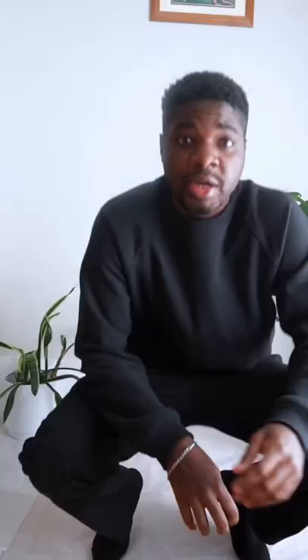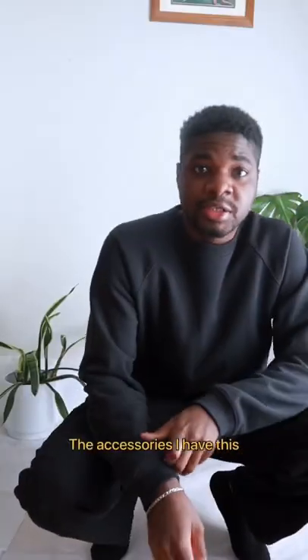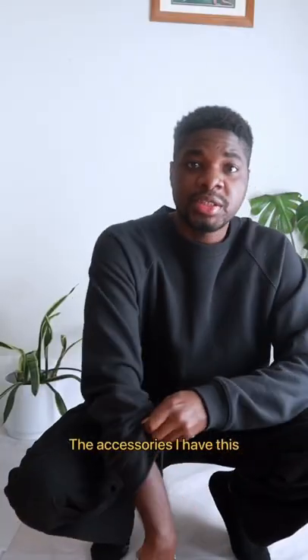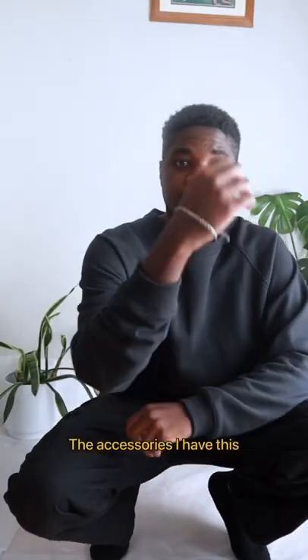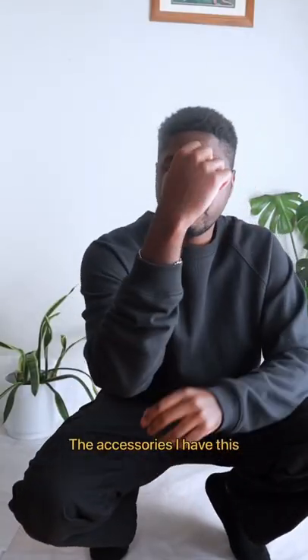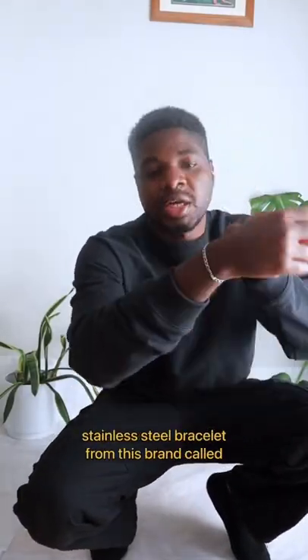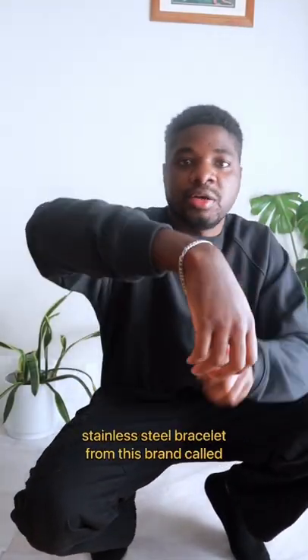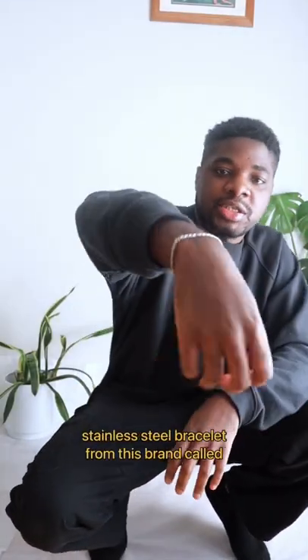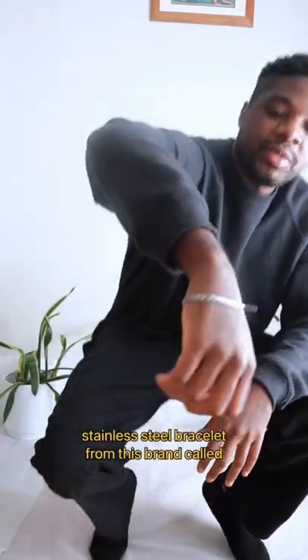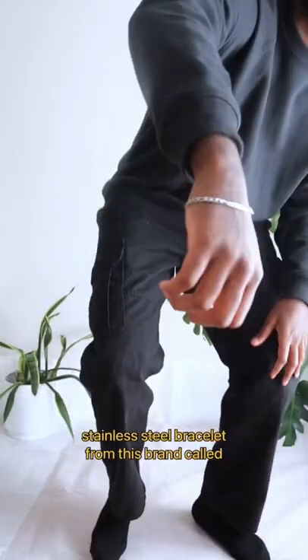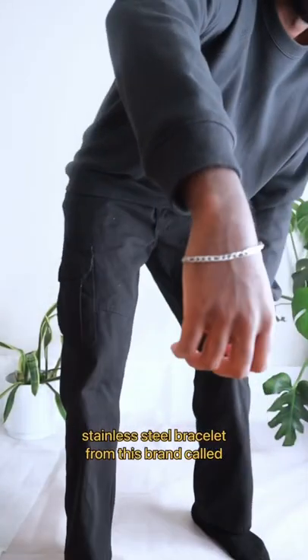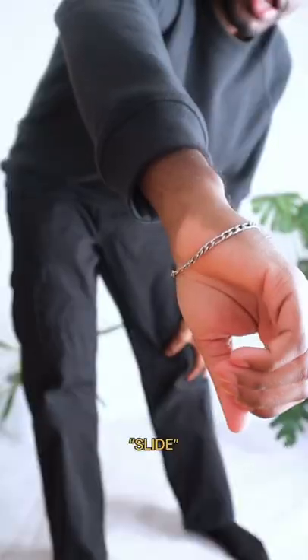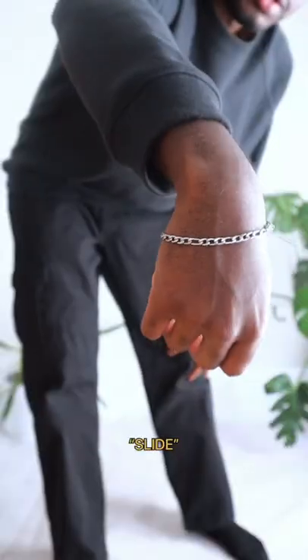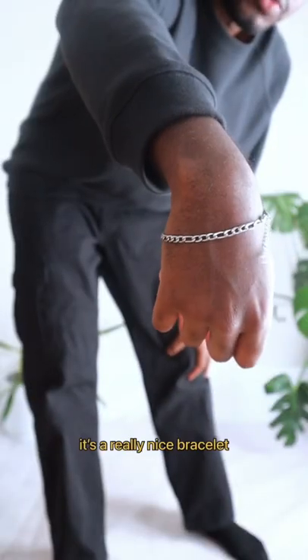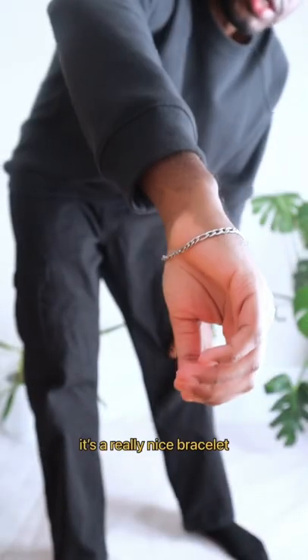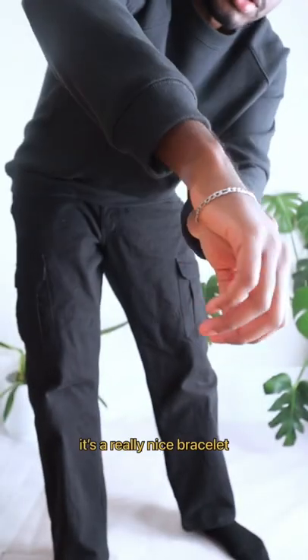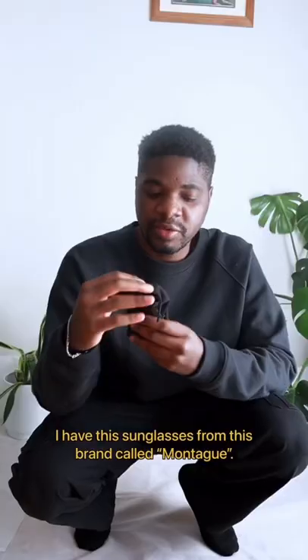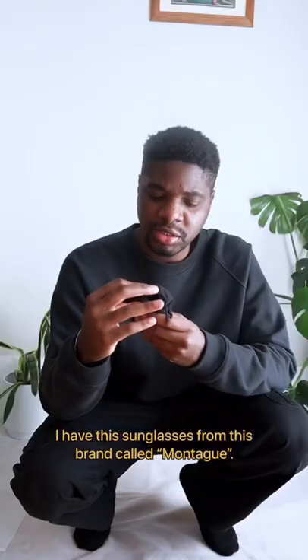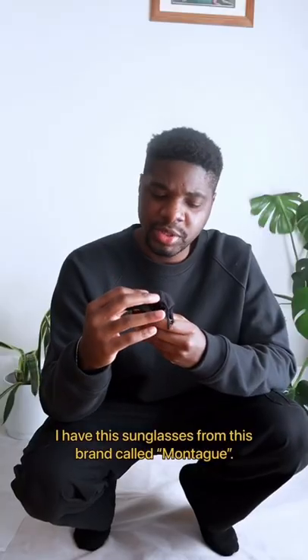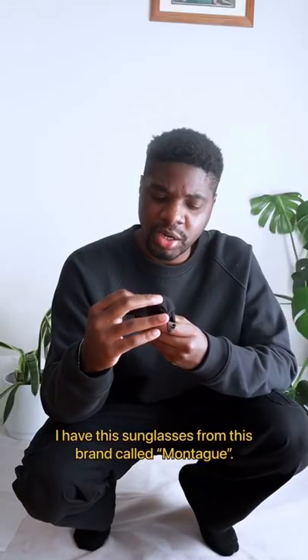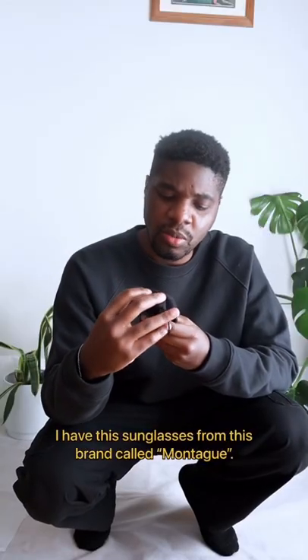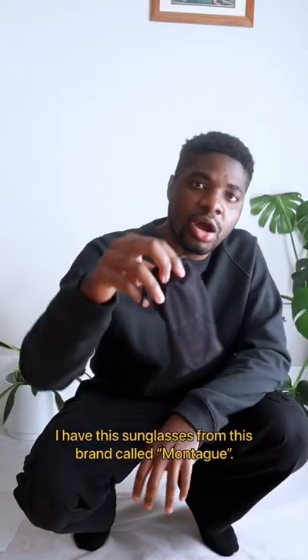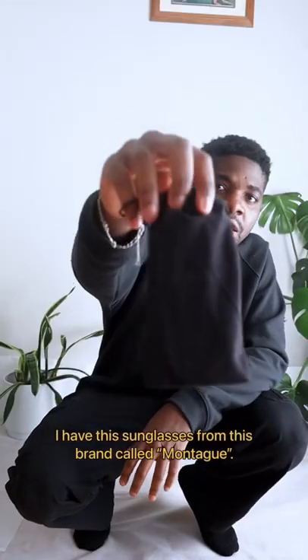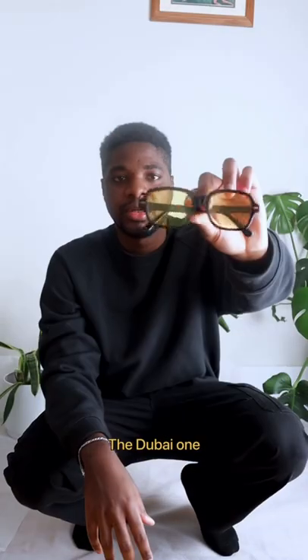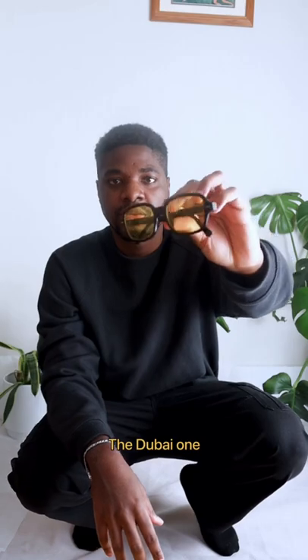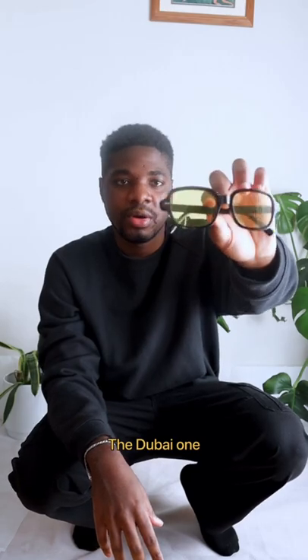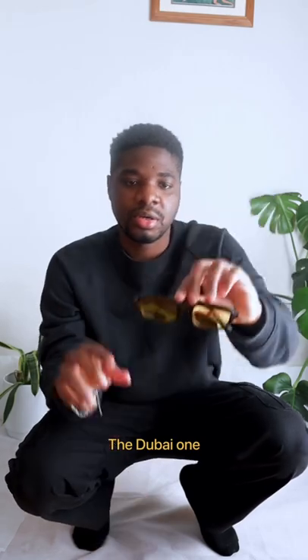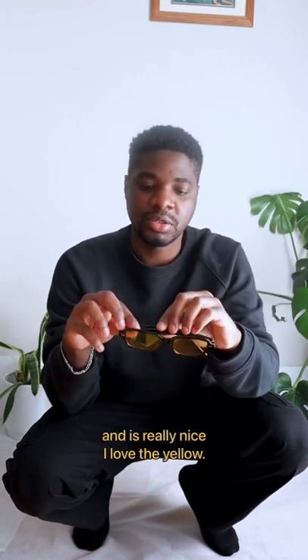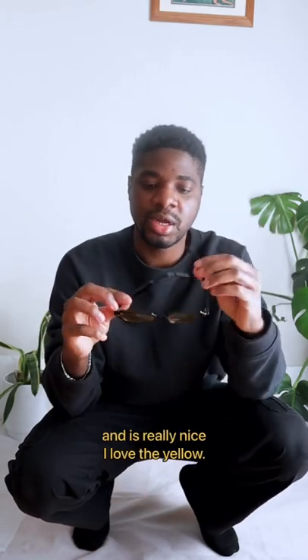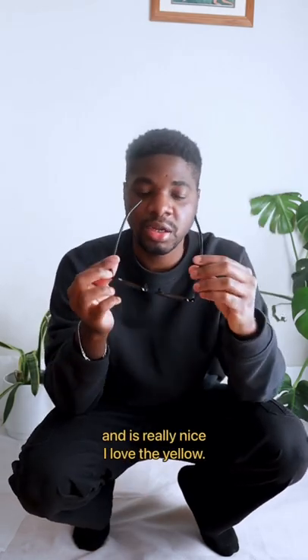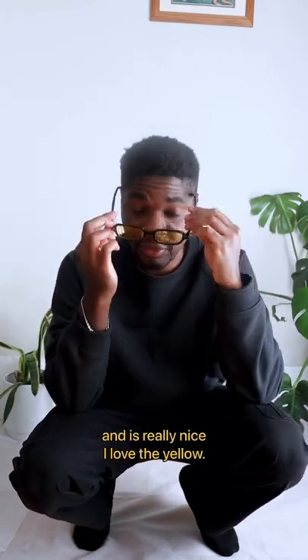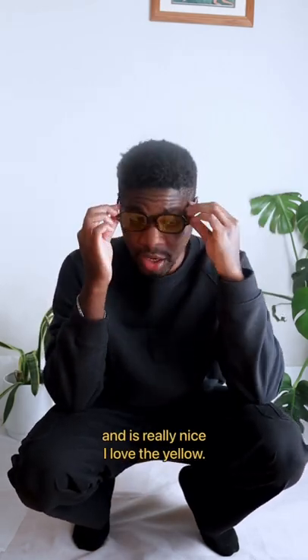For the accessories, I have this stainless steel bracelet from this brand called Slide — it's a really nice bracelet. I have the sunglasses from this brand called Moontalk, the Dubai one. It's really nice. I love the yellow.